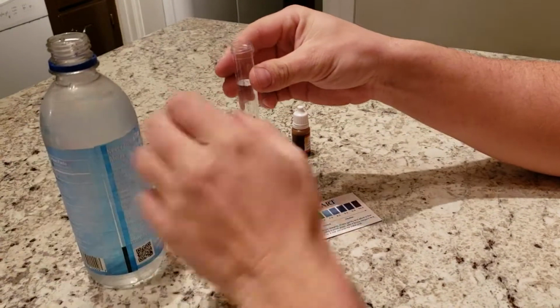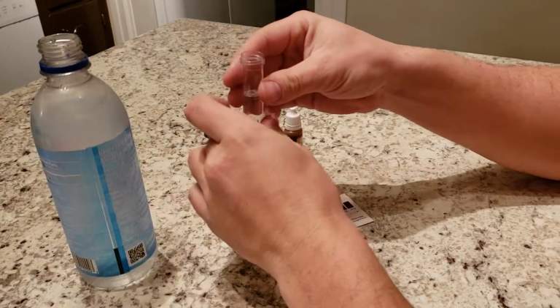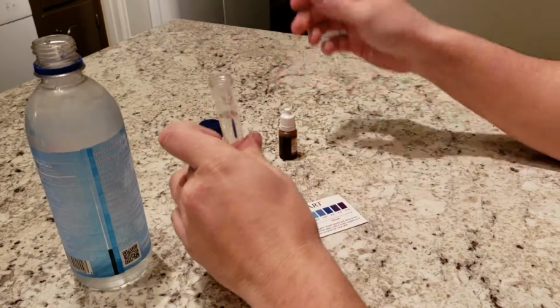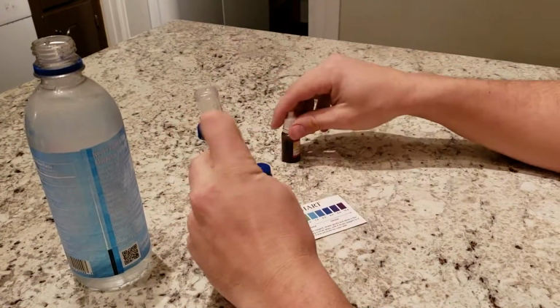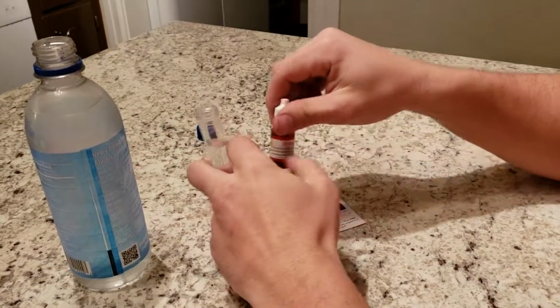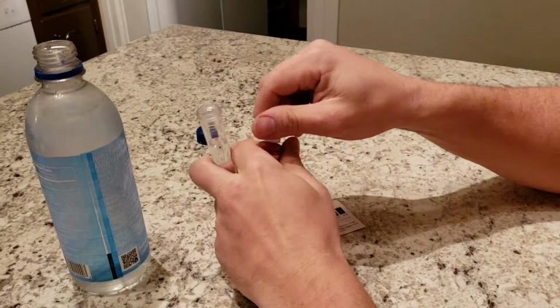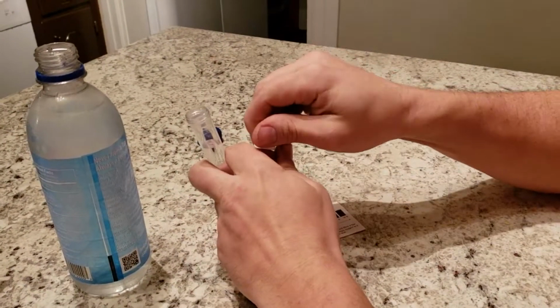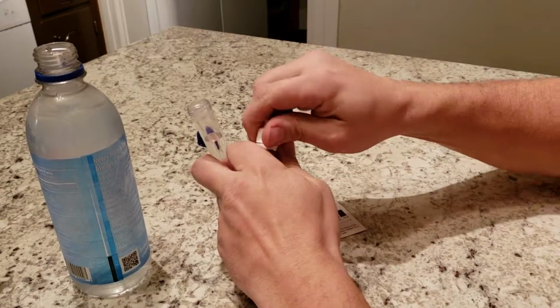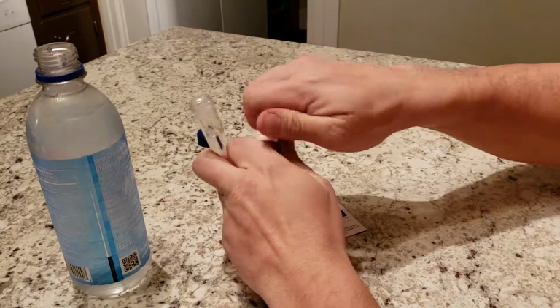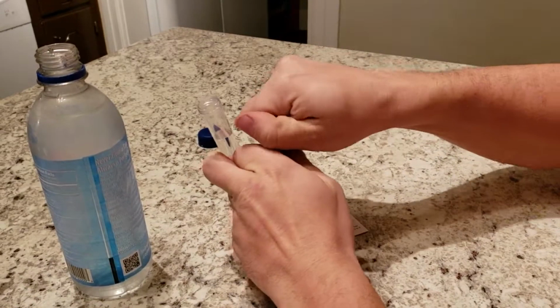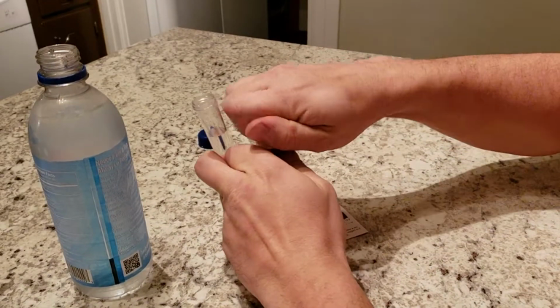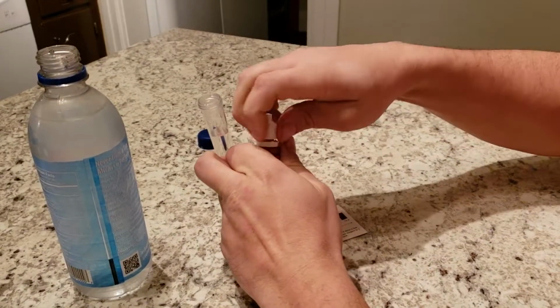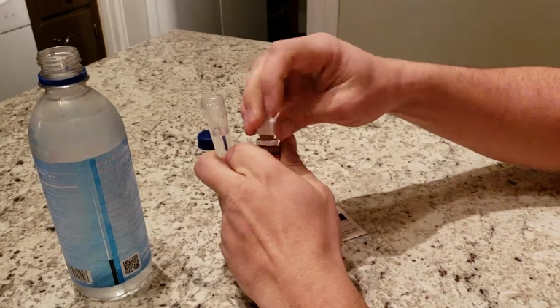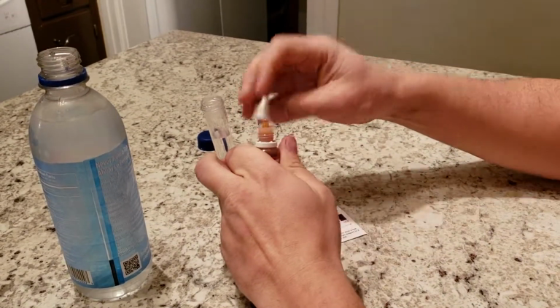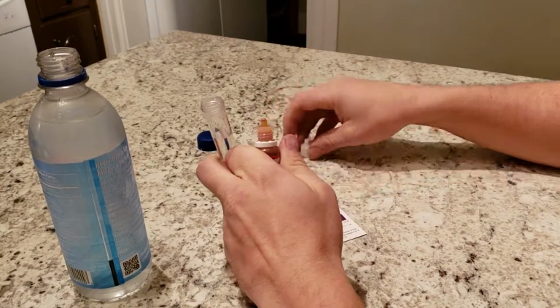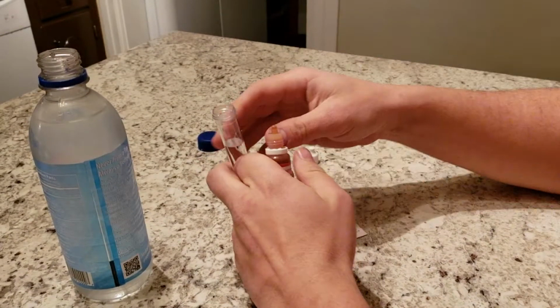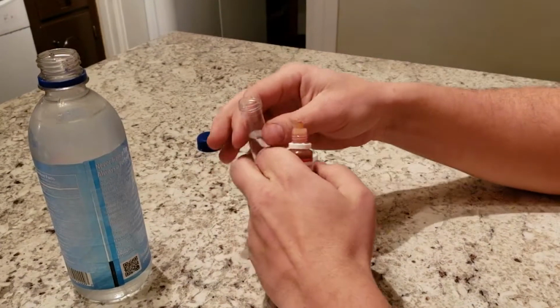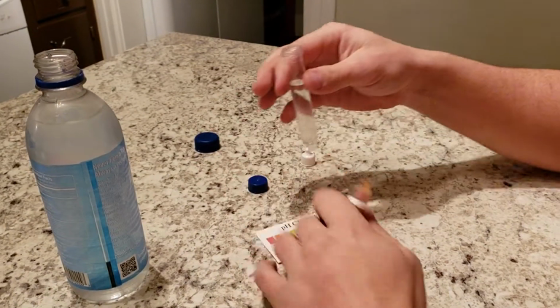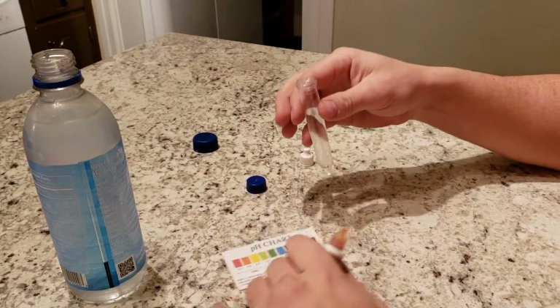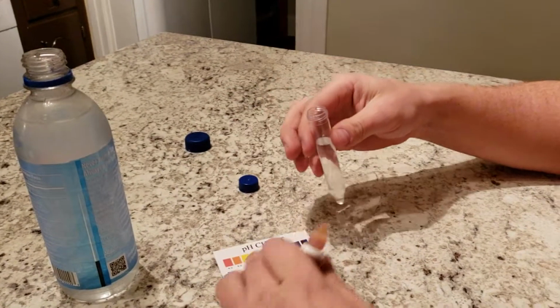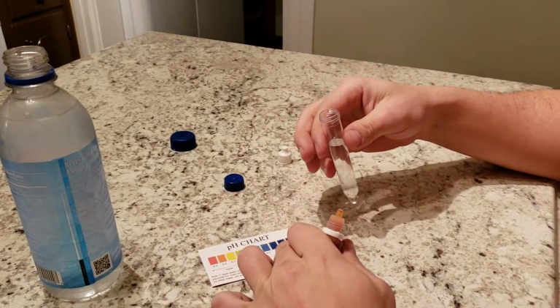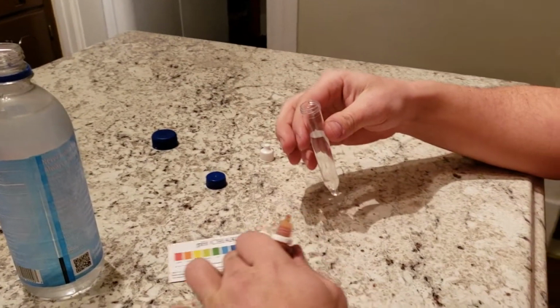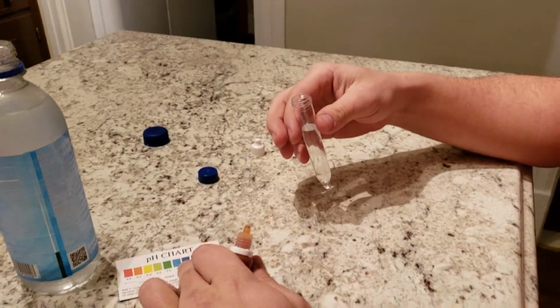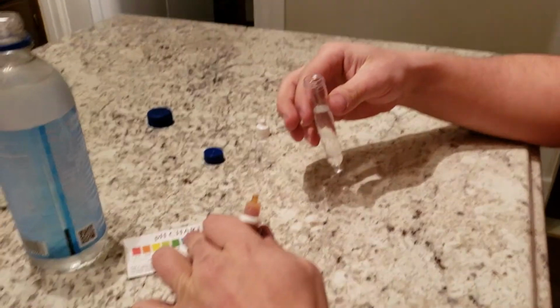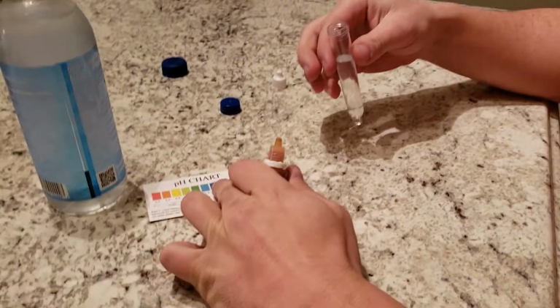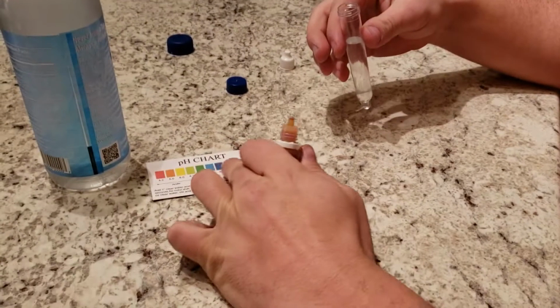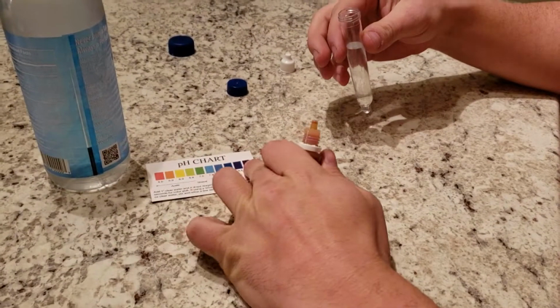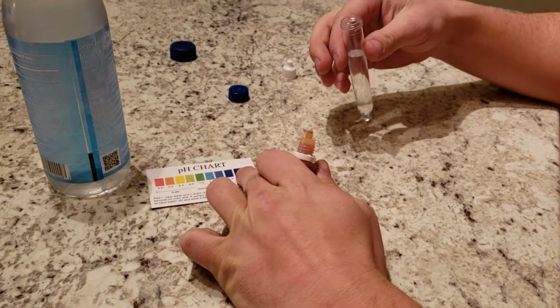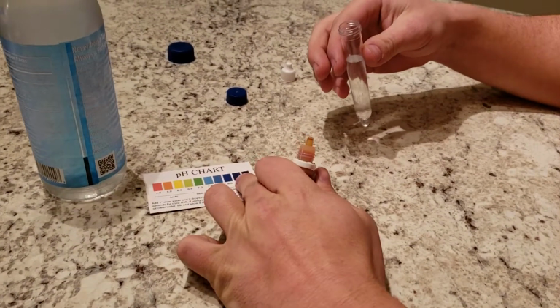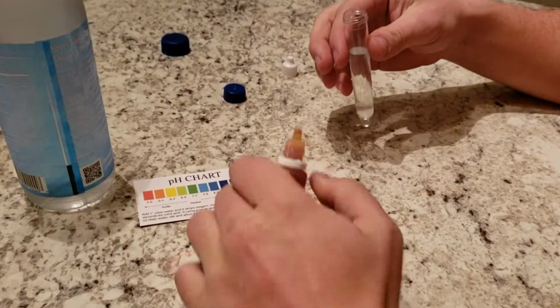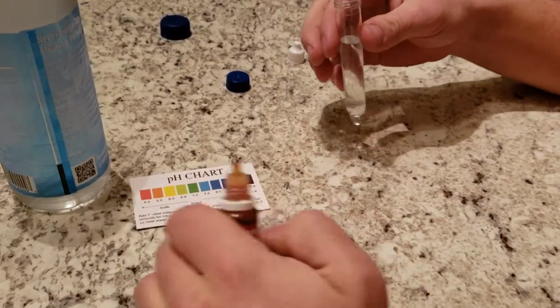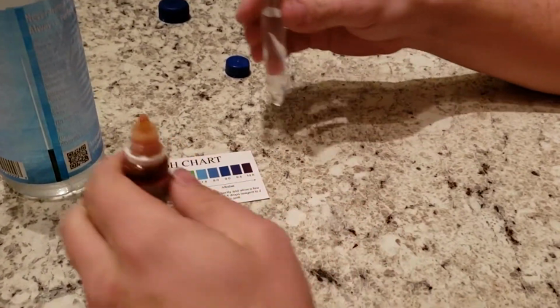Two ounces of water. Four drops of reagent. These are the colors we're looking for. The closer we are up here, the better off we are.